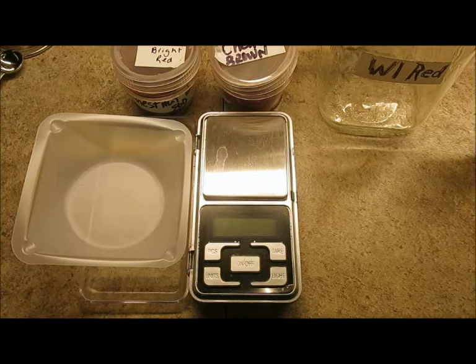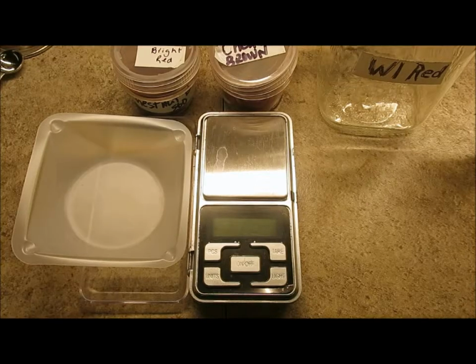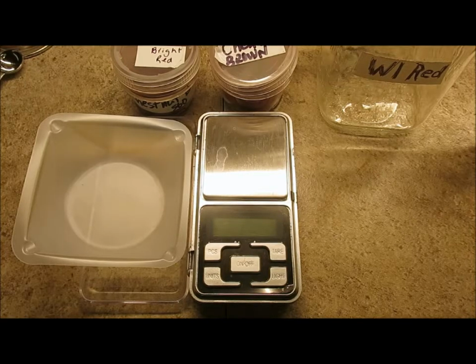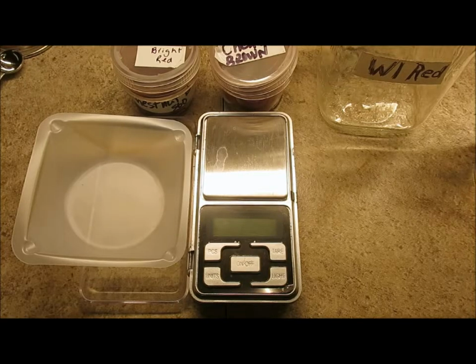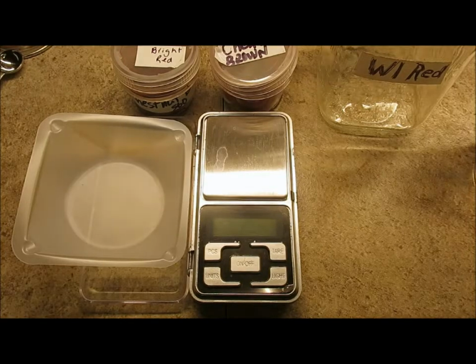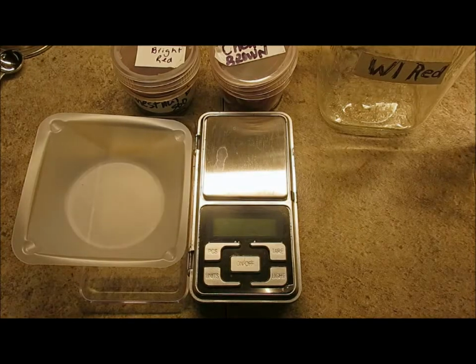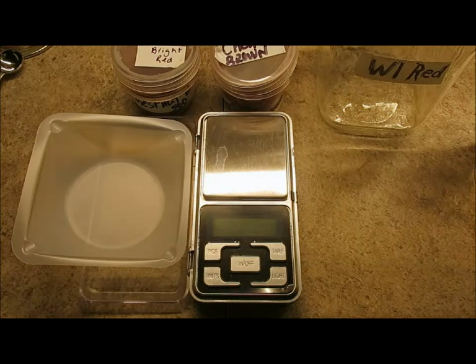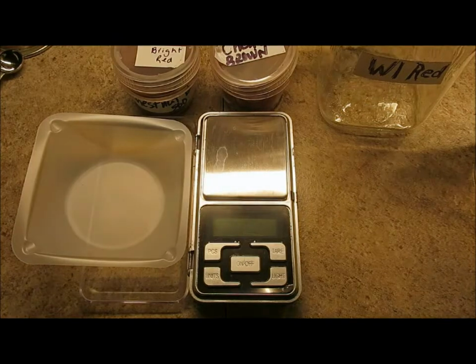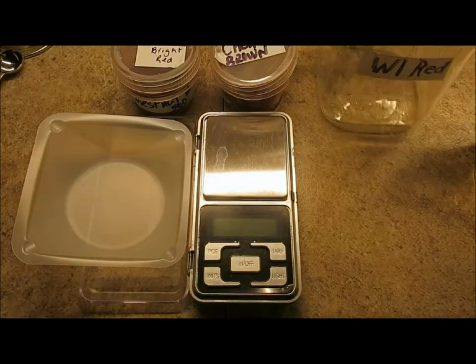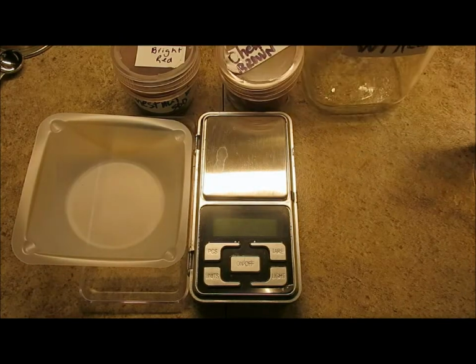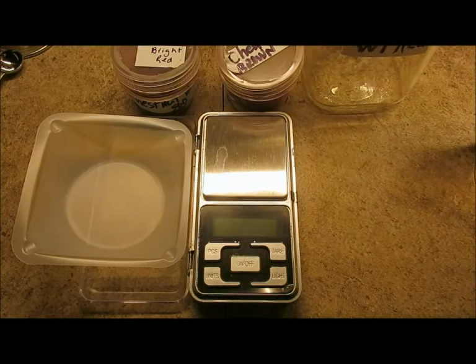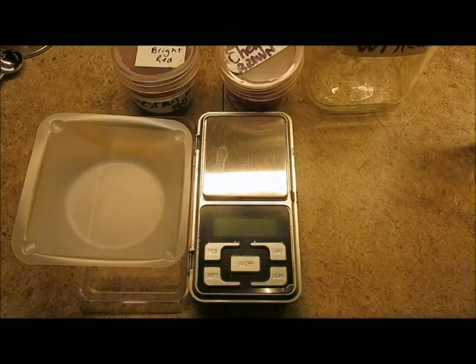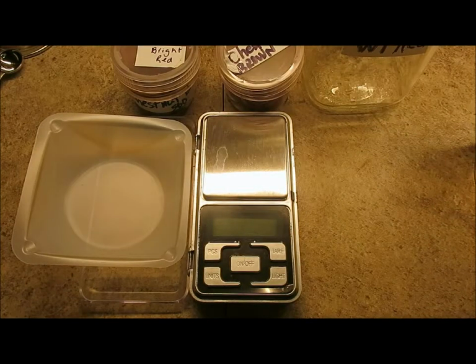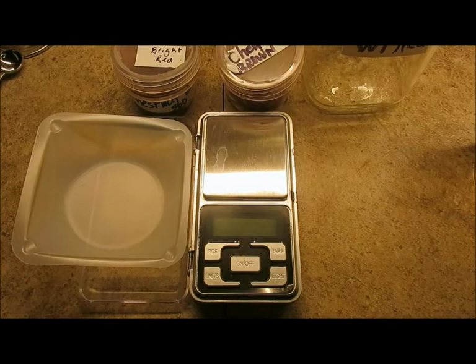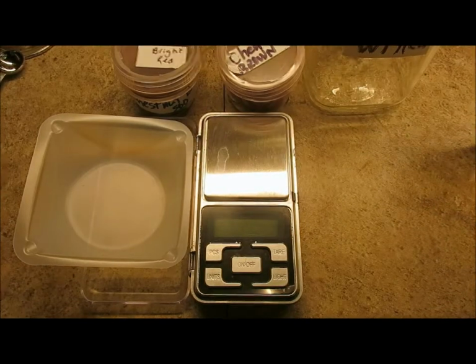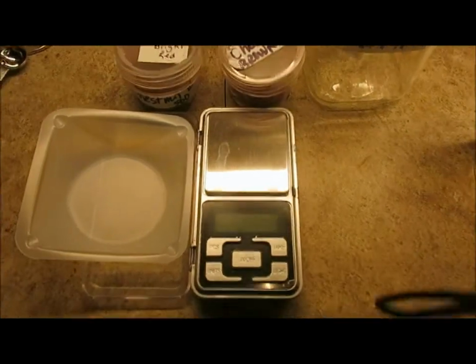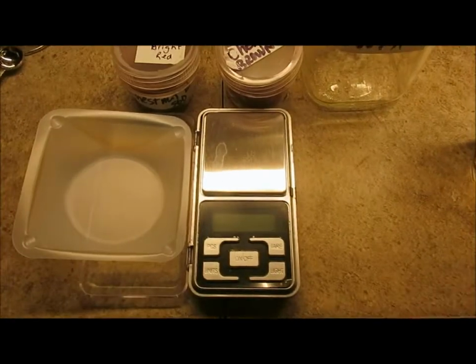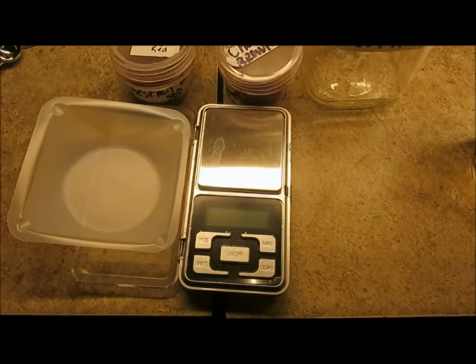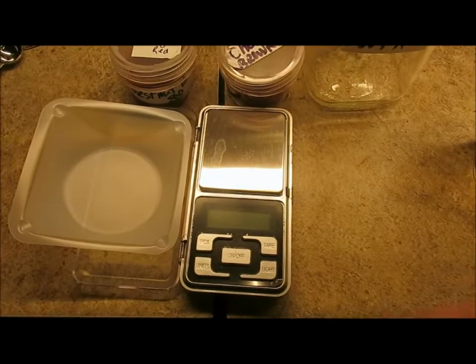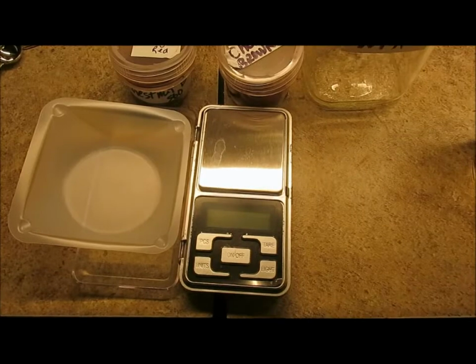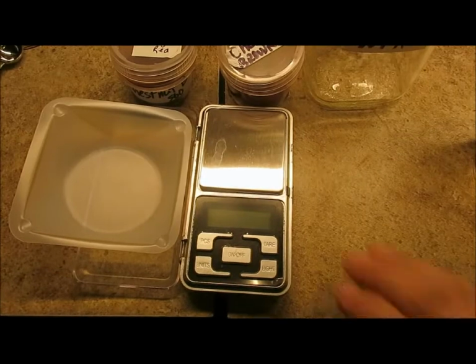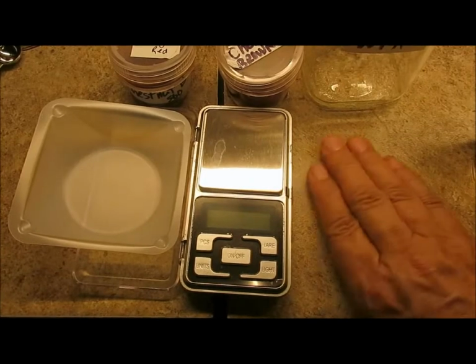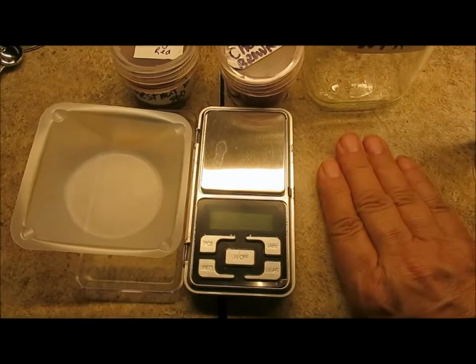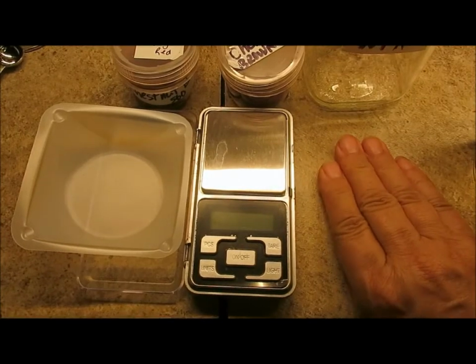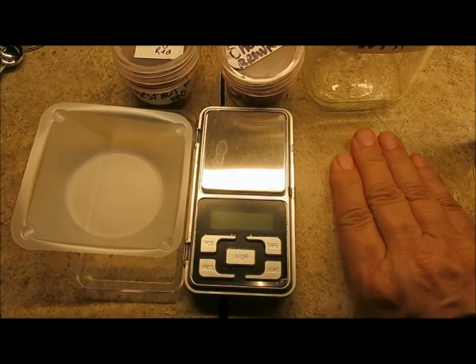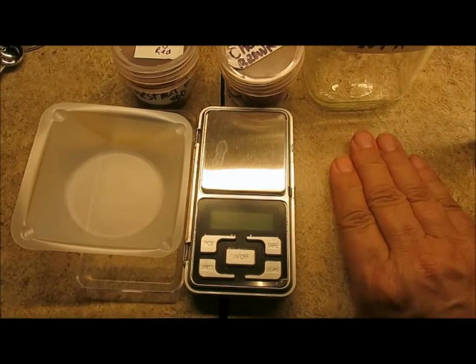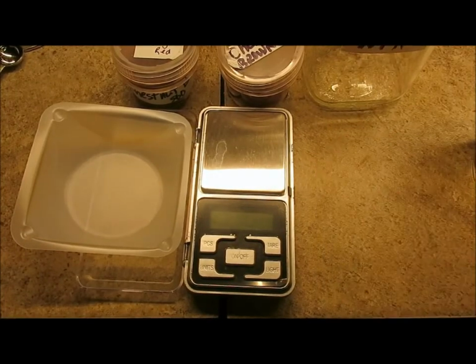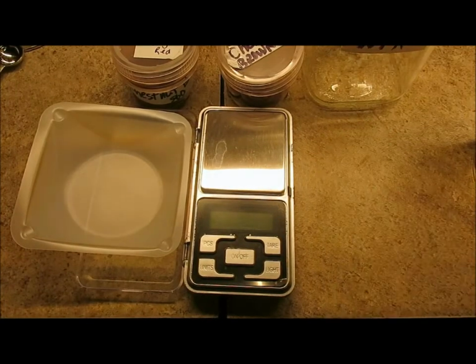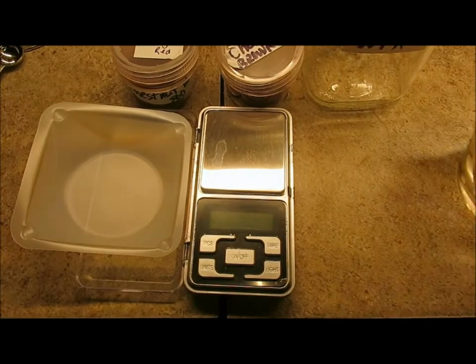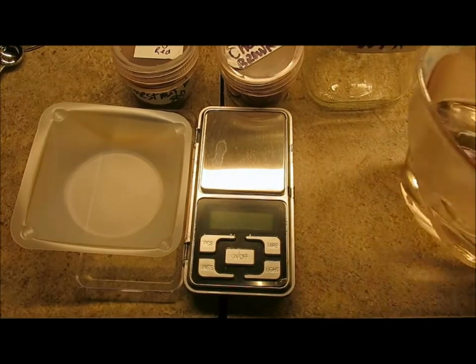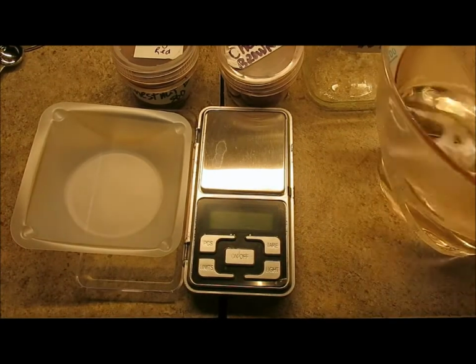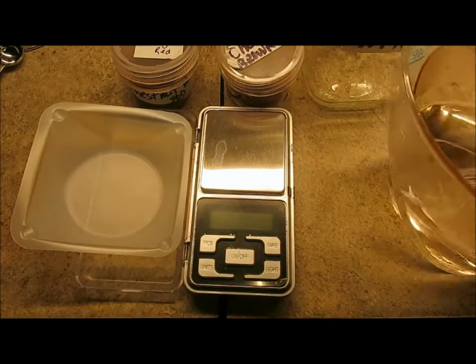Hi there, I'd like to show you how easily we're going to make a cup of our solution. As you know with our Willie Mason jar color wheel dye system, we use primaries only.